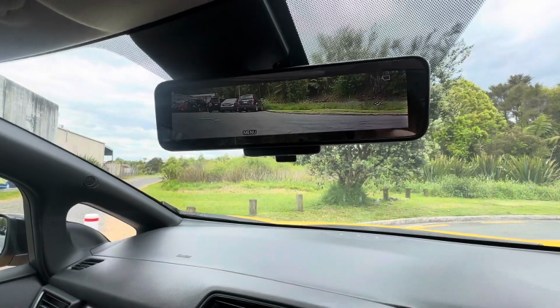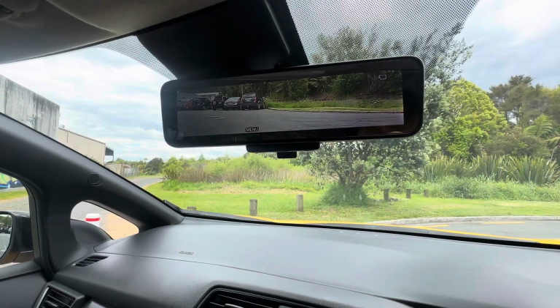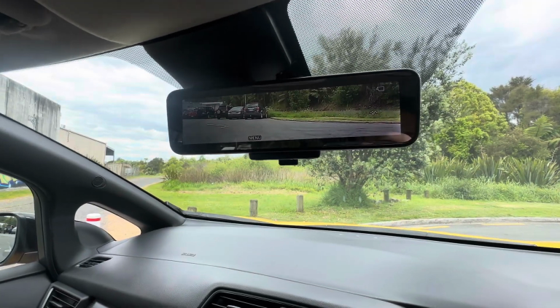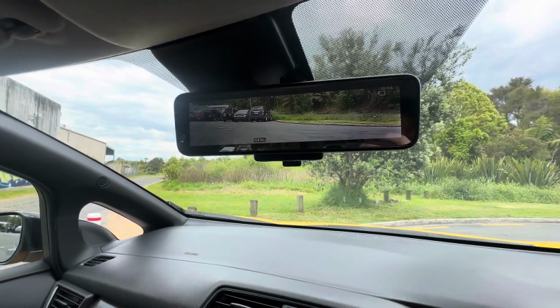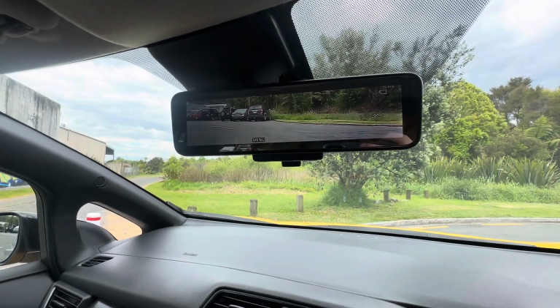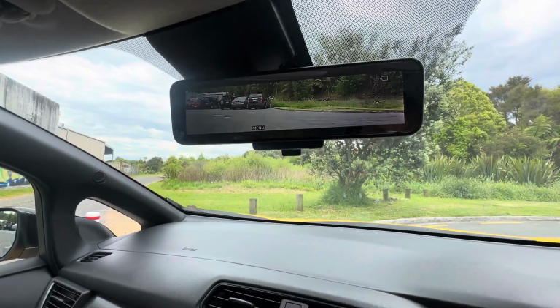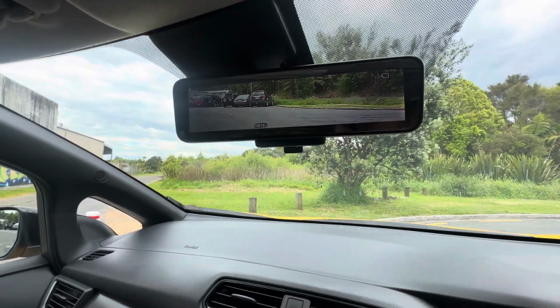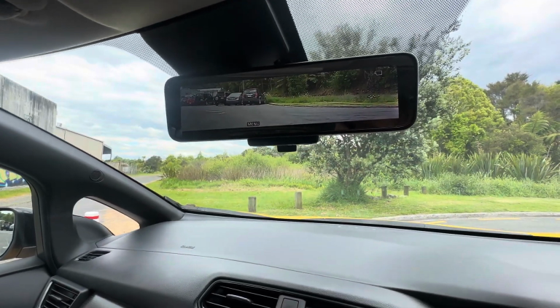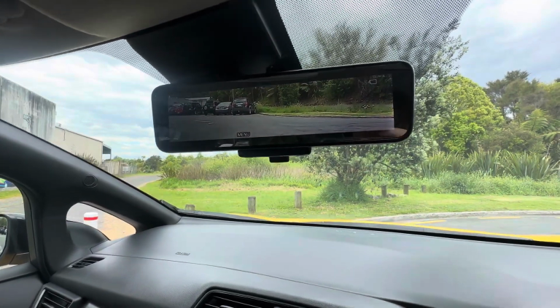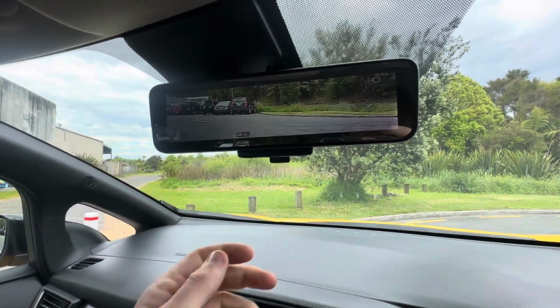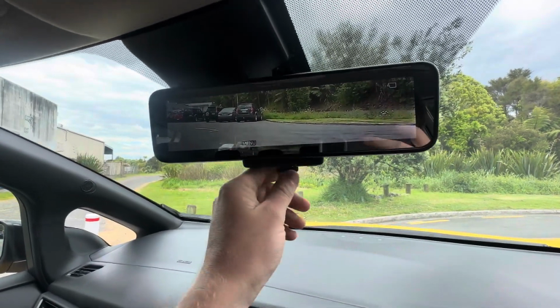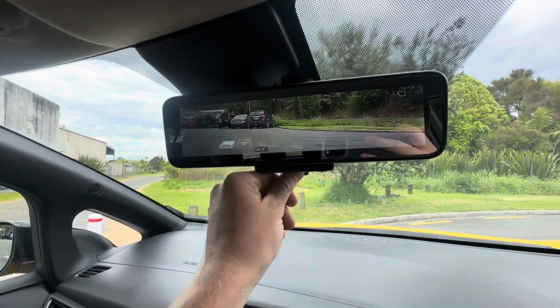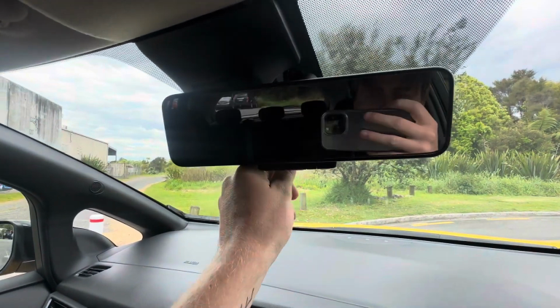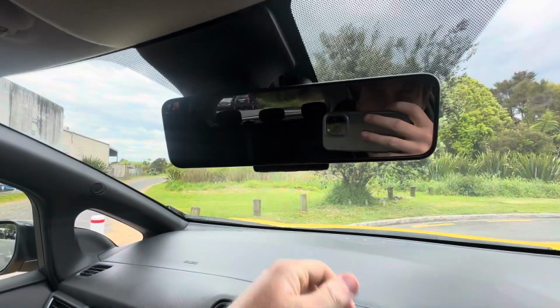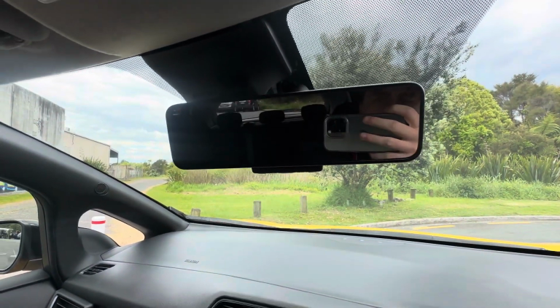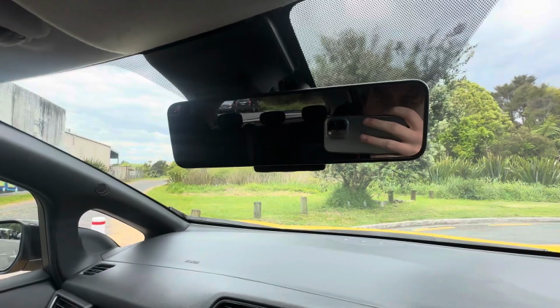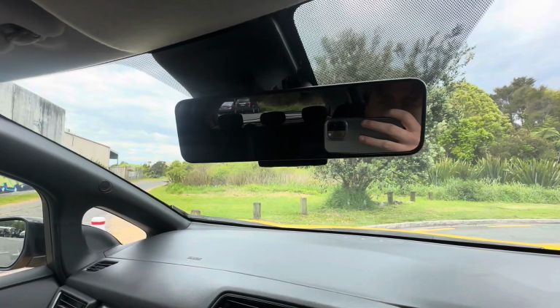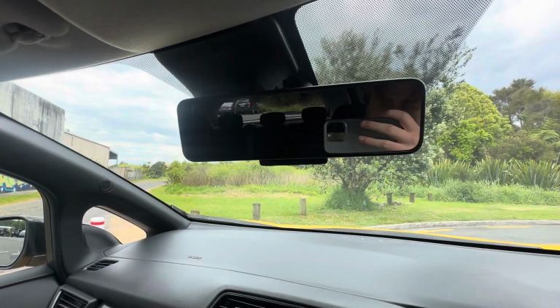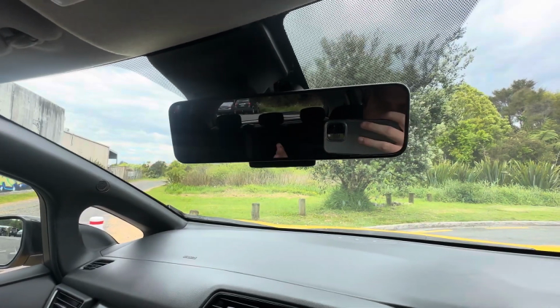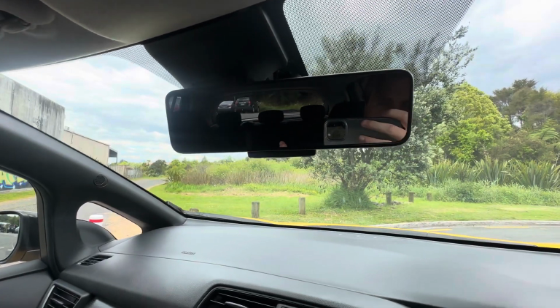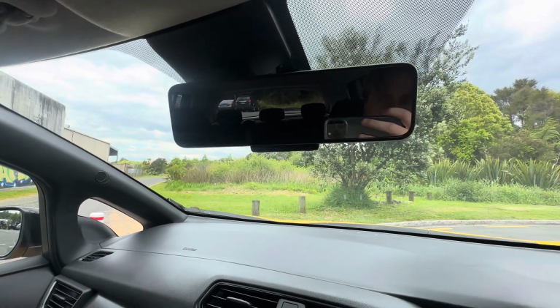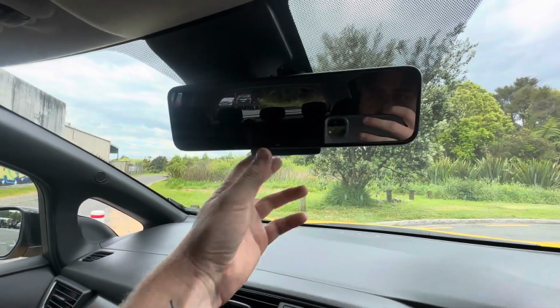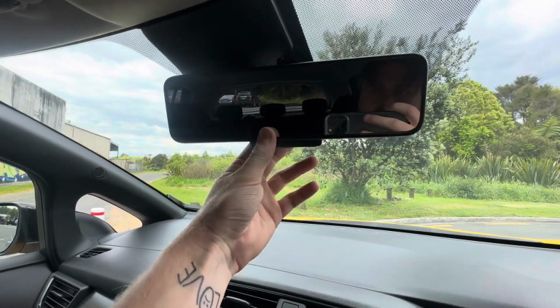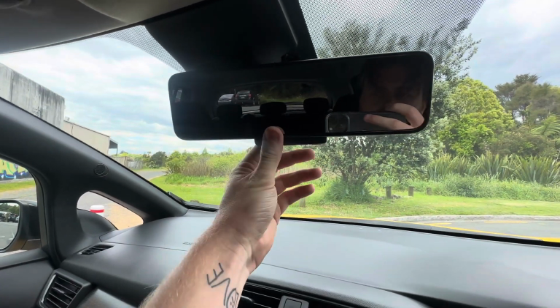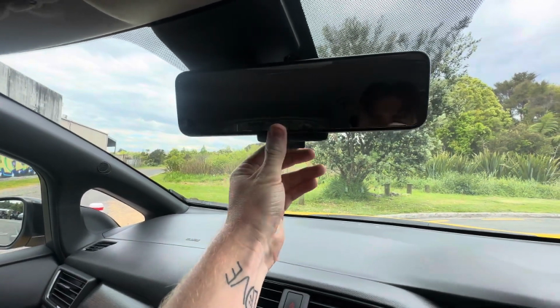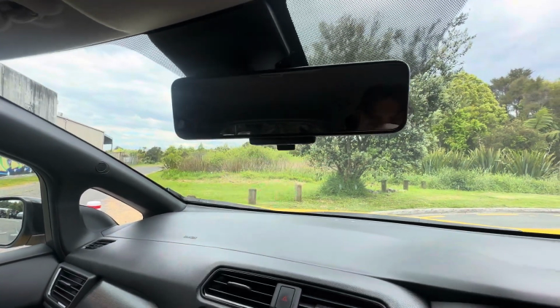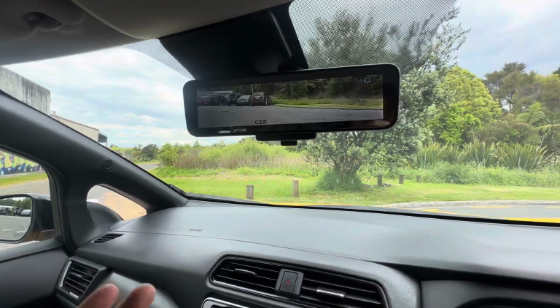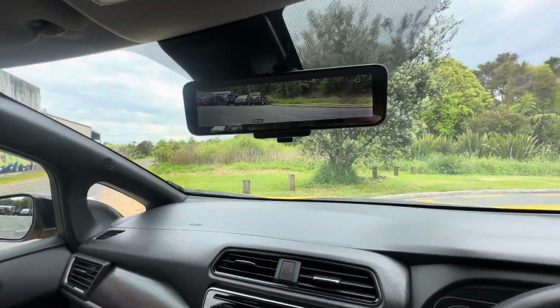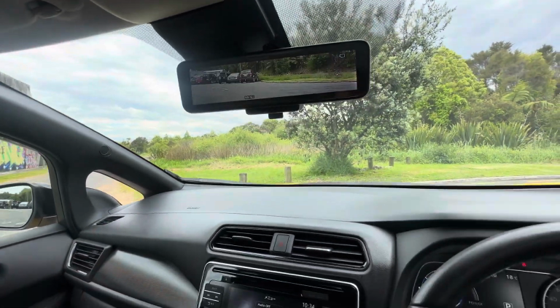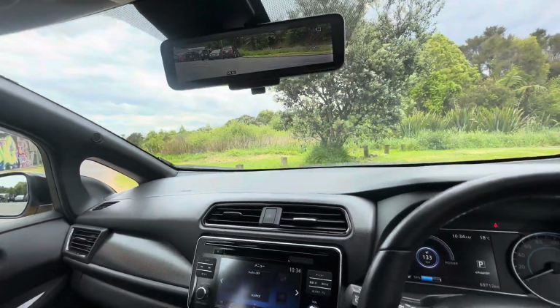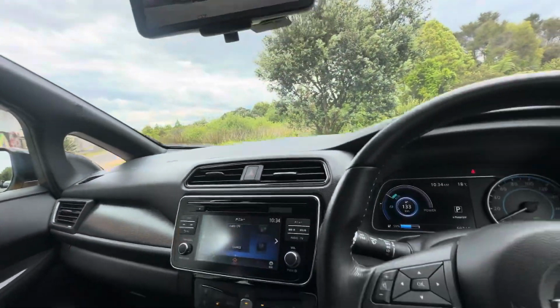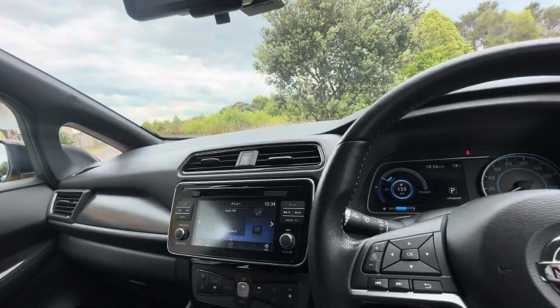Electric rear view mirror — takes a little getting used to but it is very handy. You can turn it off with the flick of a switch, which turns it back to a standard mirror. Turning it back on is as simple as flipping the switch again.